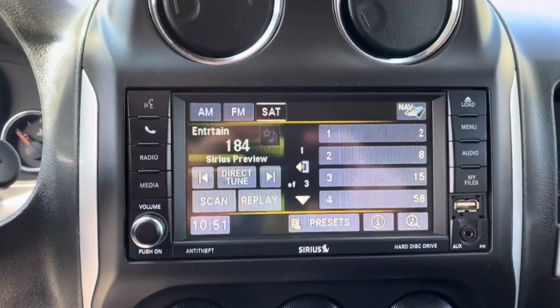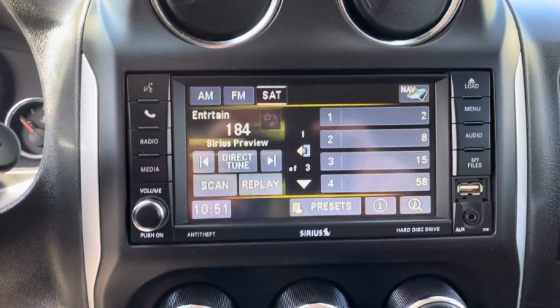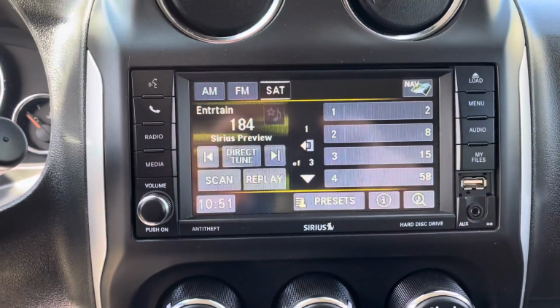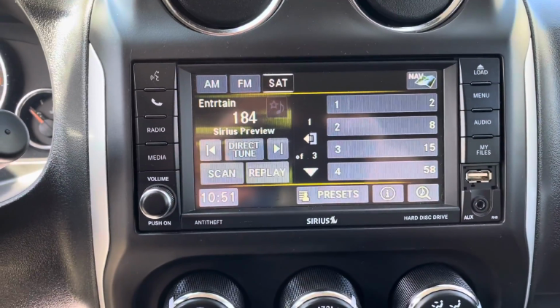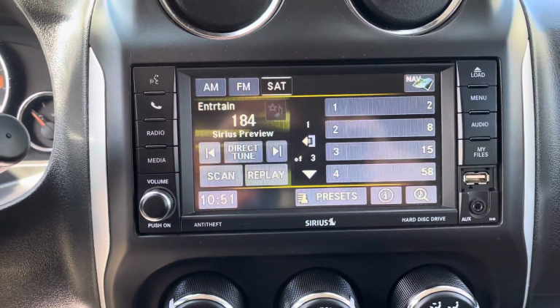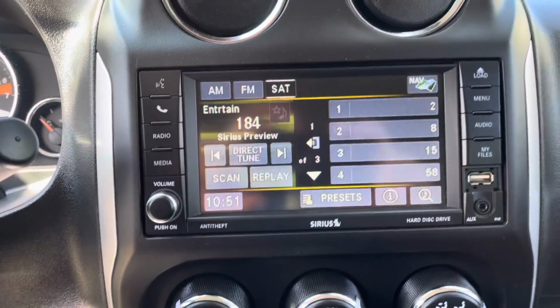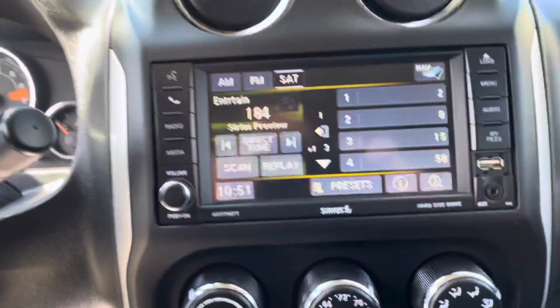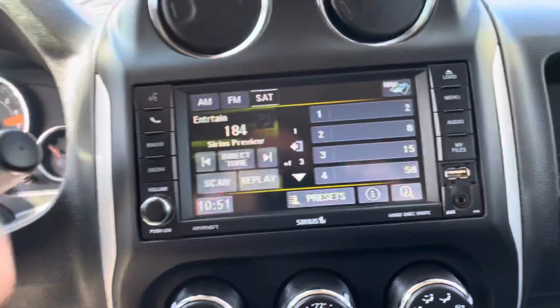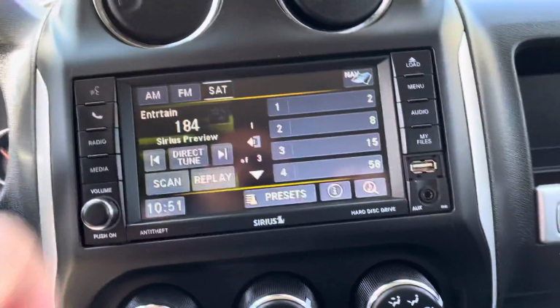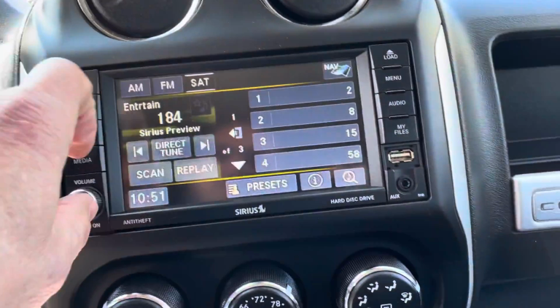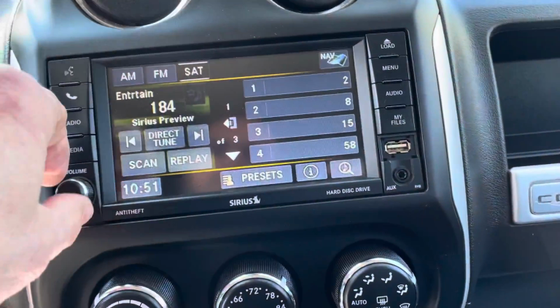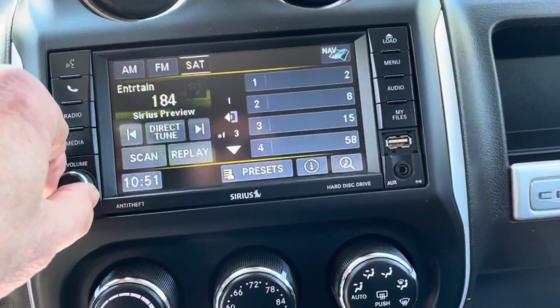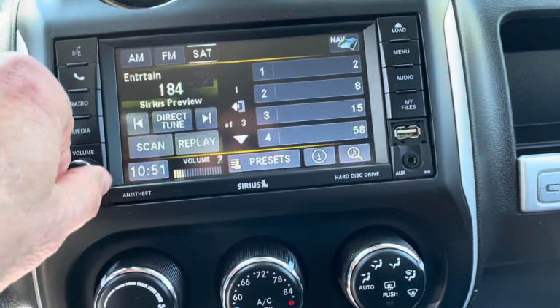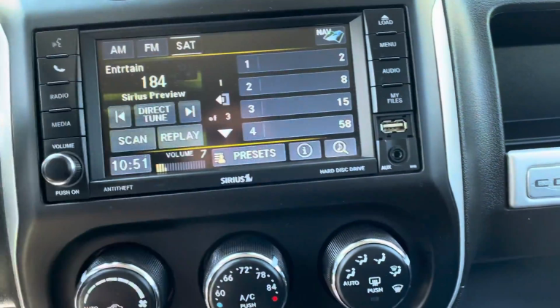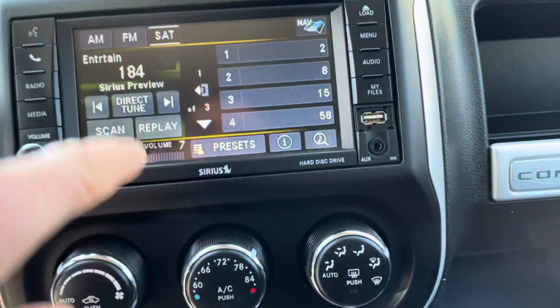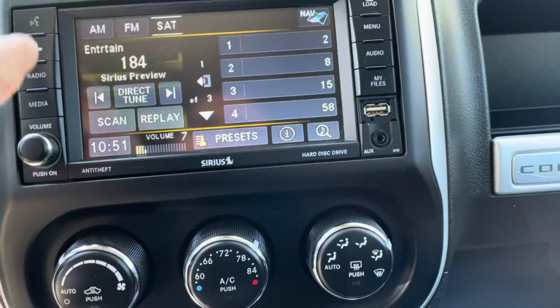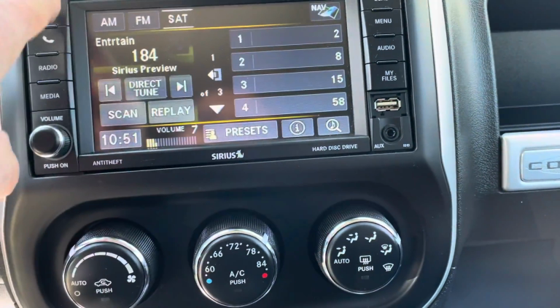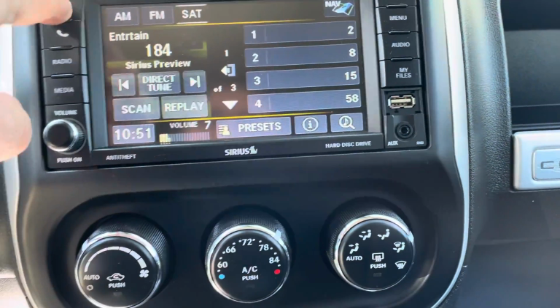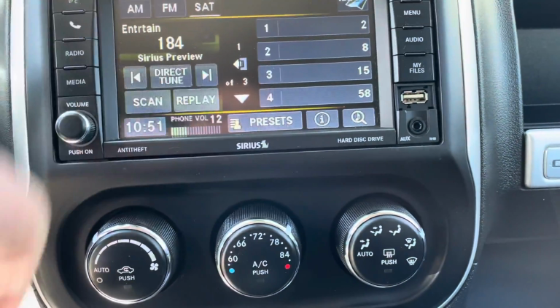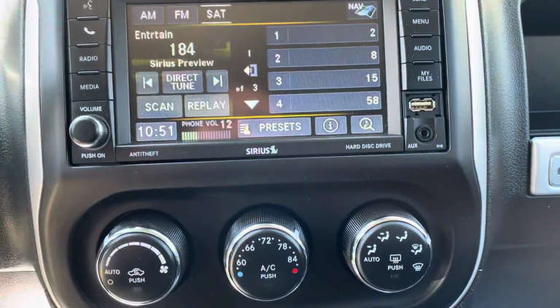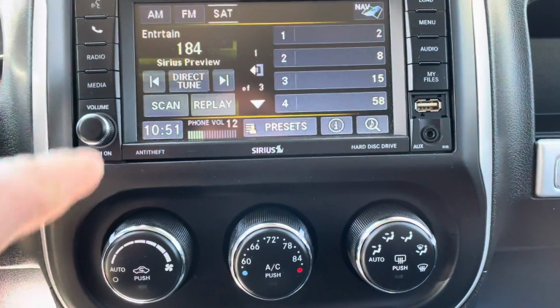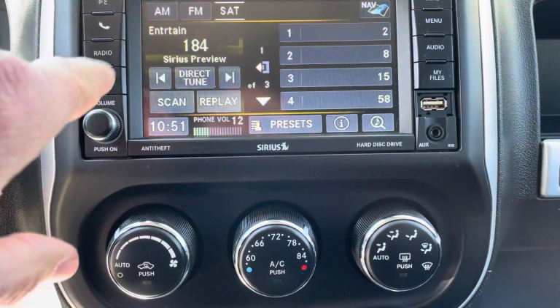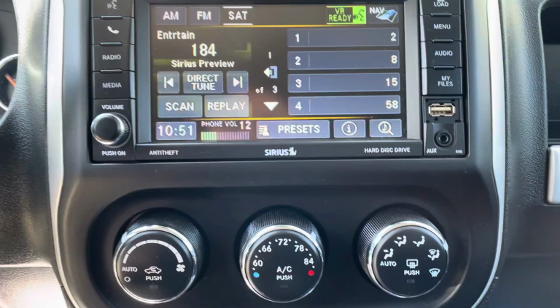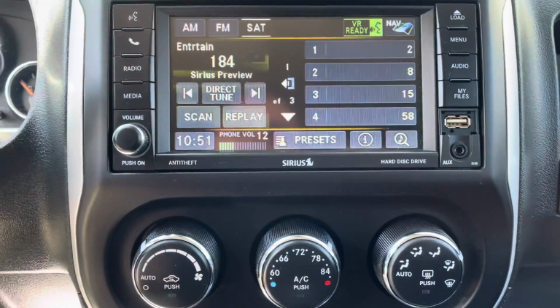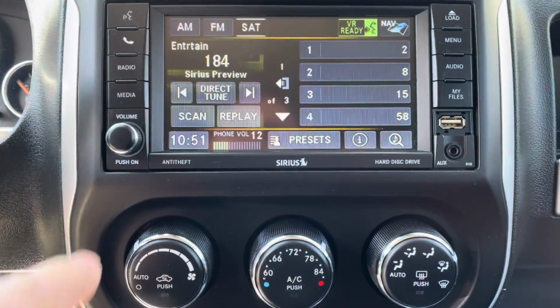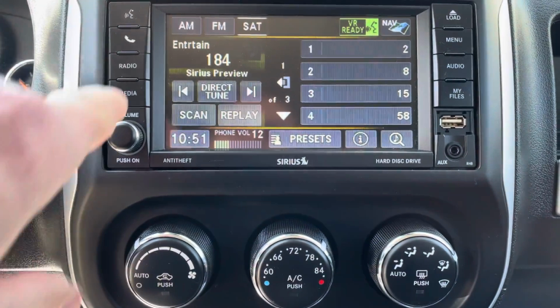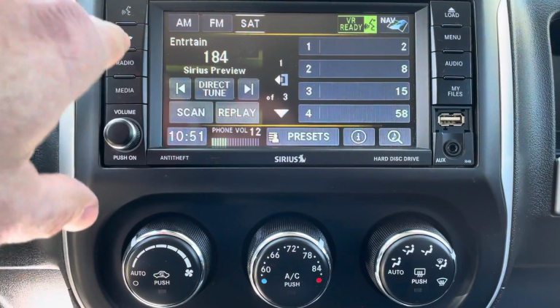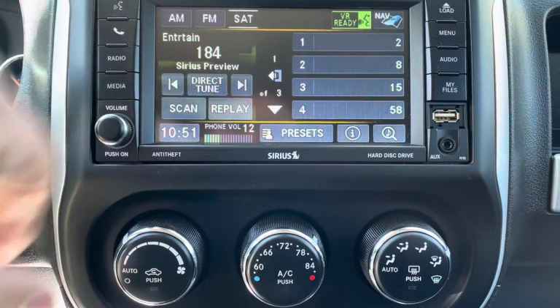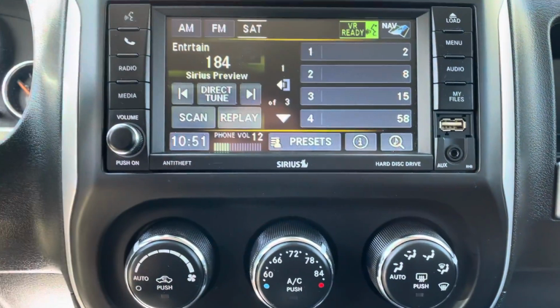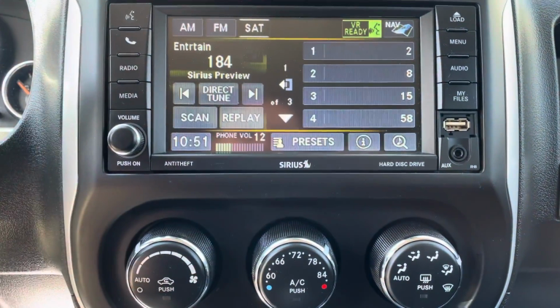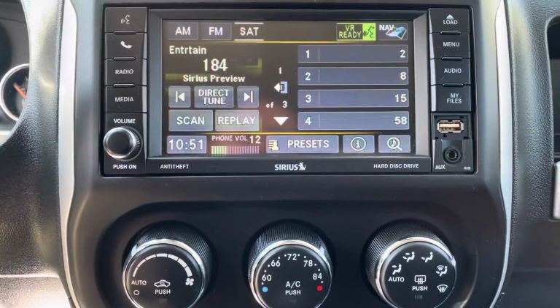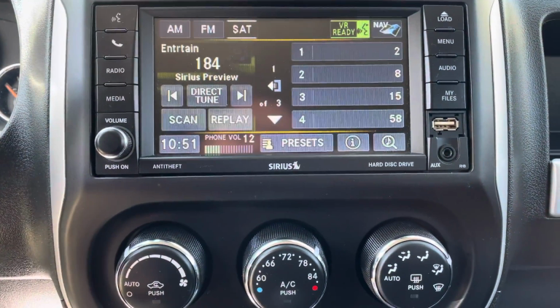Six-speed automatic transmission. AM-FM radio with satellite radio. Also has Uconnect phone with voice control.